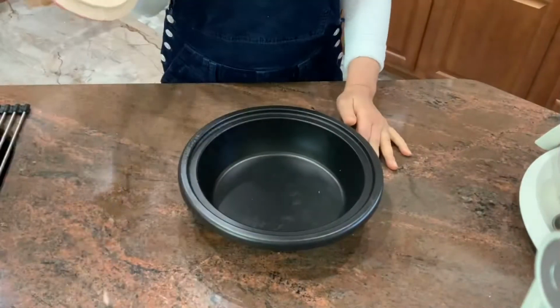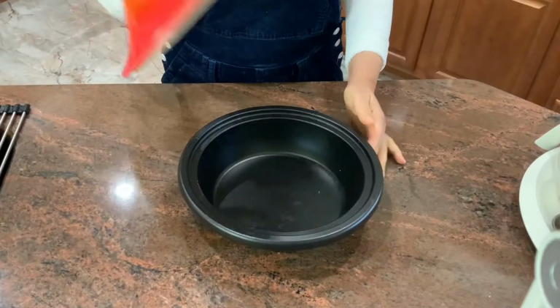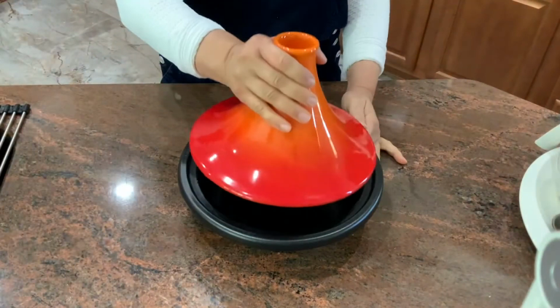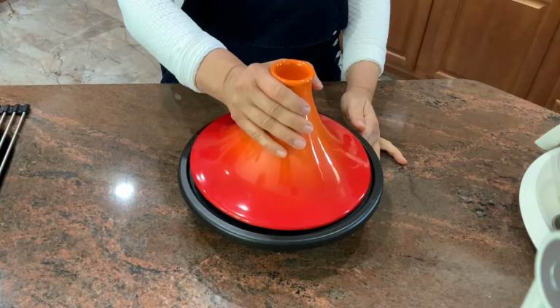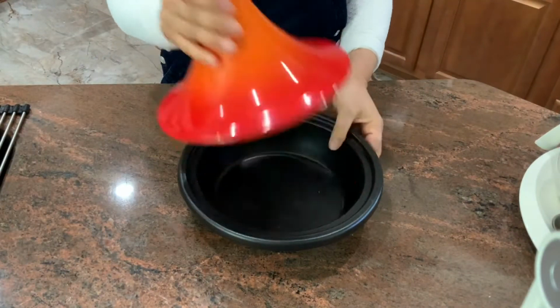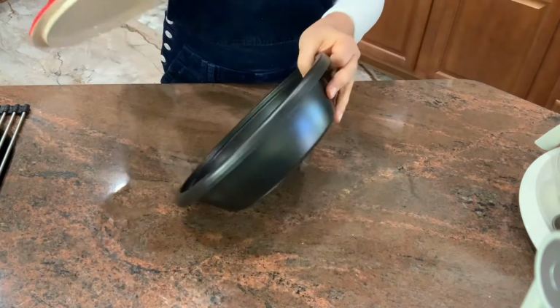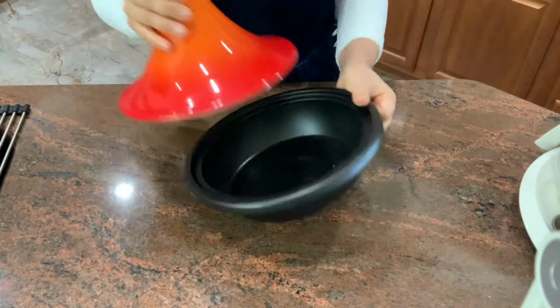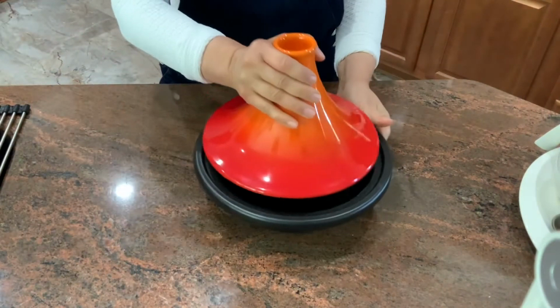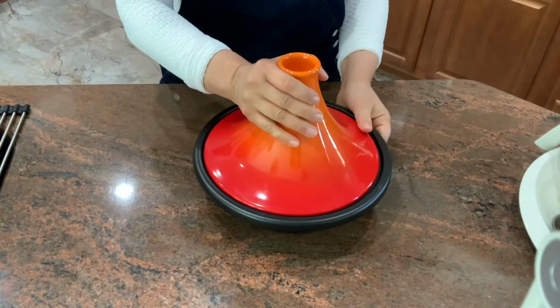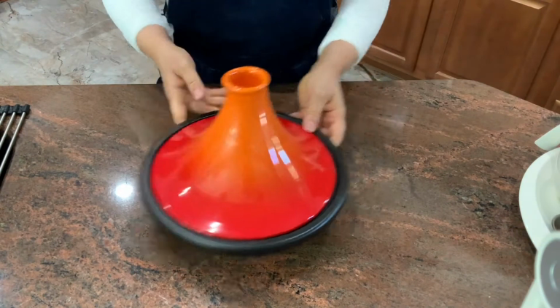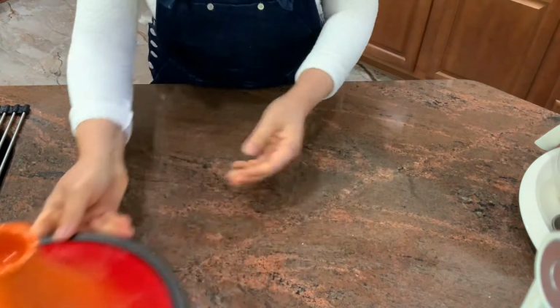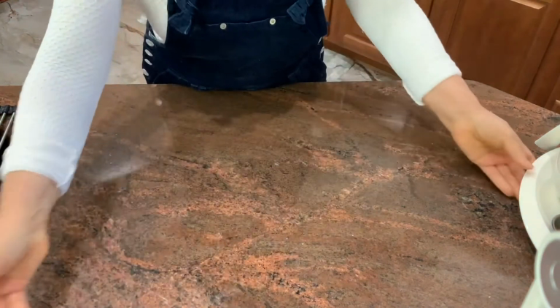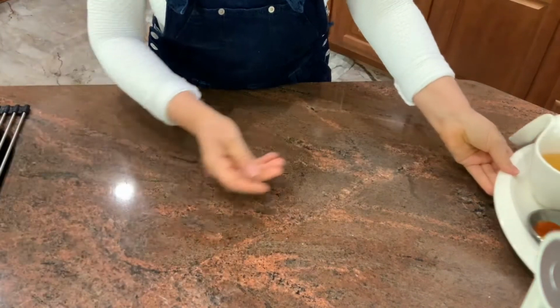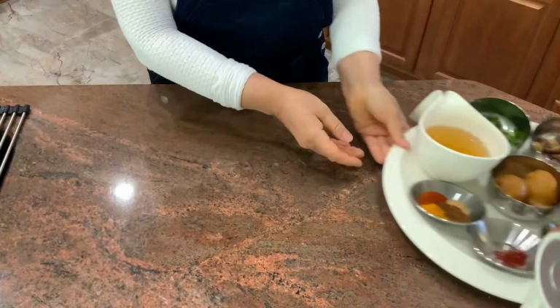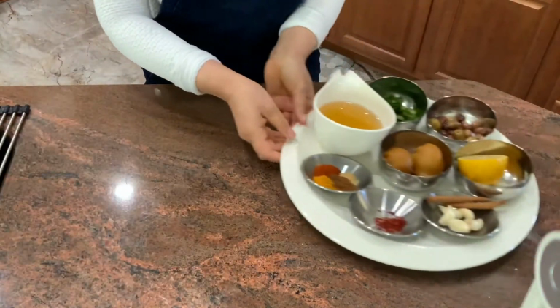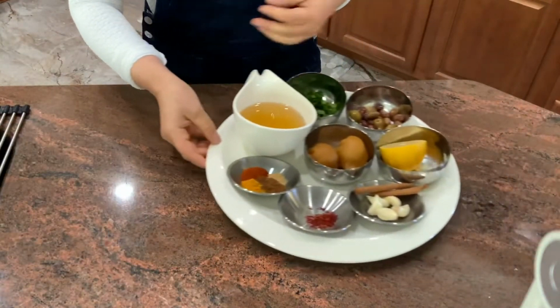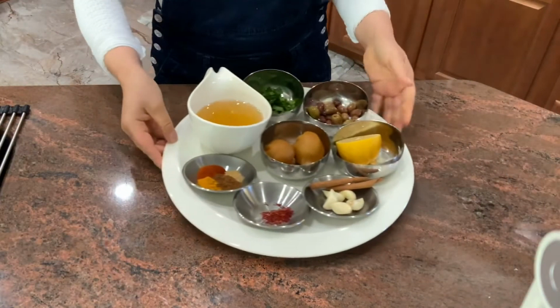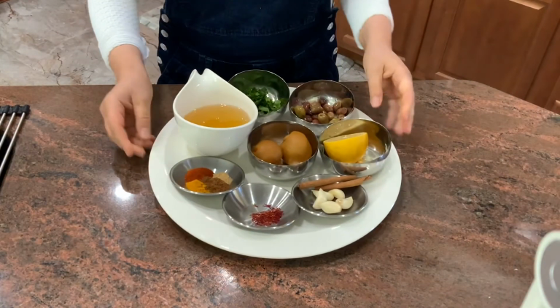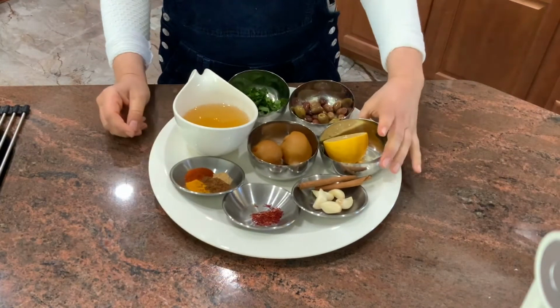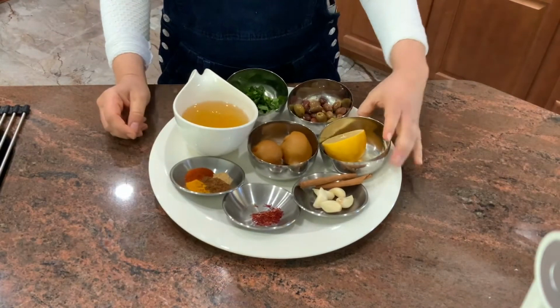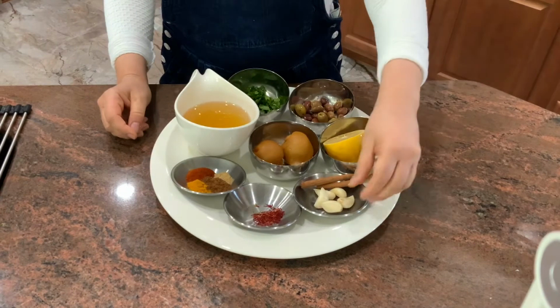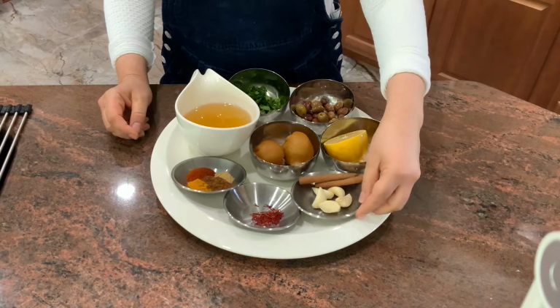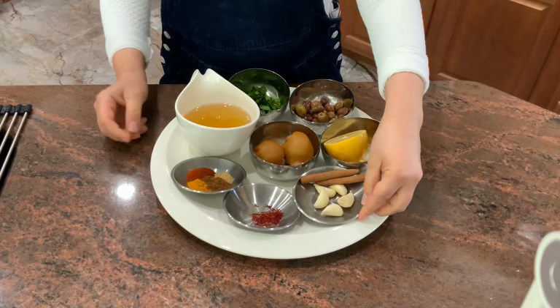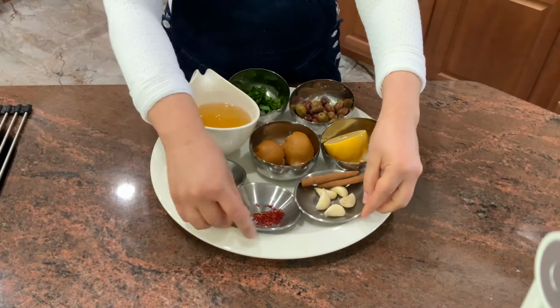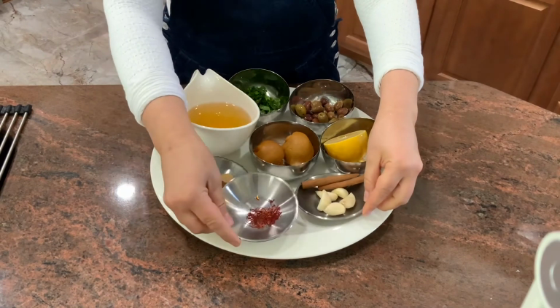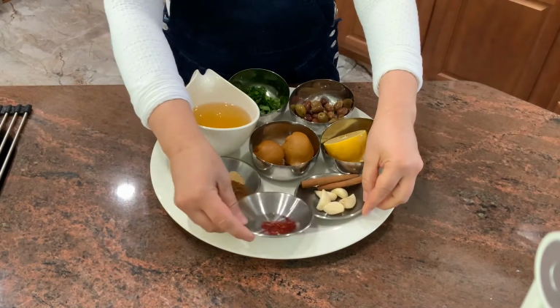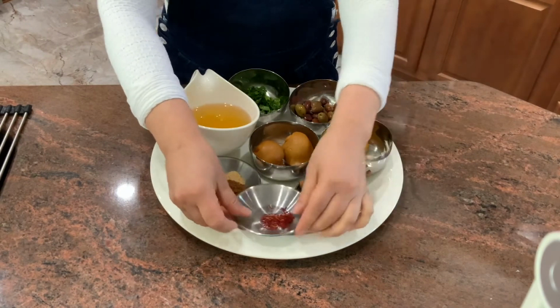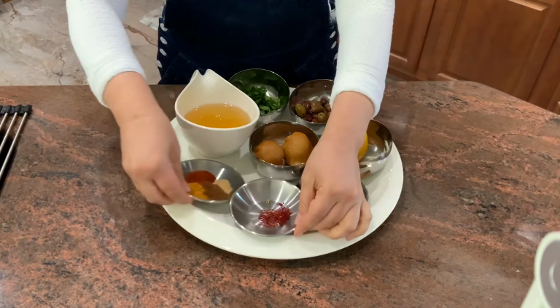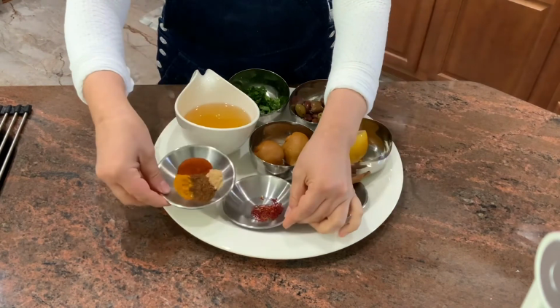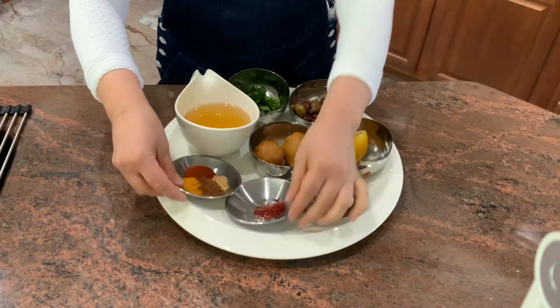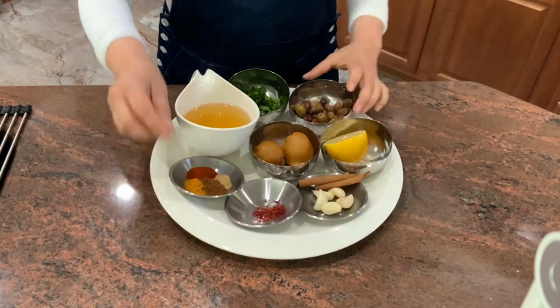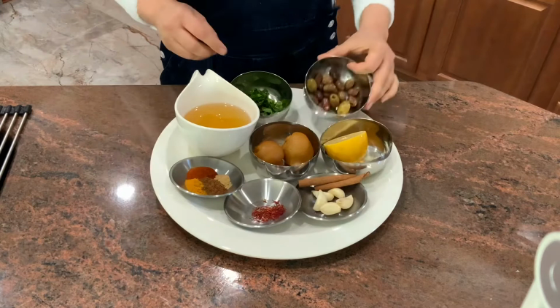I'm going to use a tagine pot. Now, if you don't have it, you can use a roaster, a cast iron roaster, but the tagine works perfectly well. The complex flavor of chicken, preserved lemons, barberries and some Moroccan spices makes this chicken very flavorful.